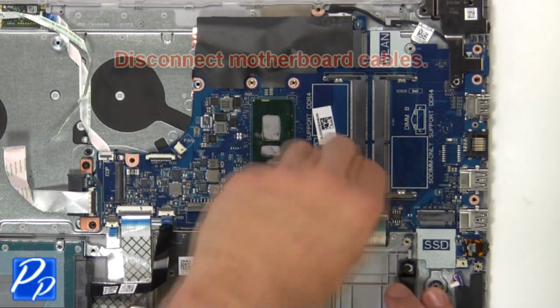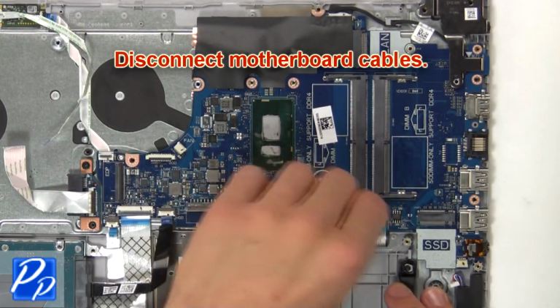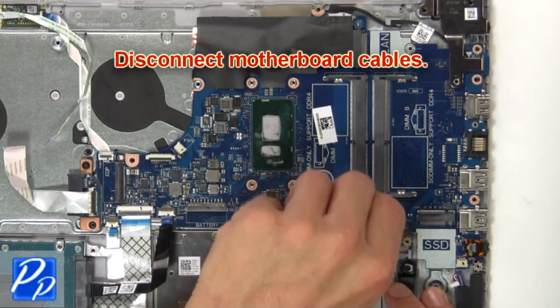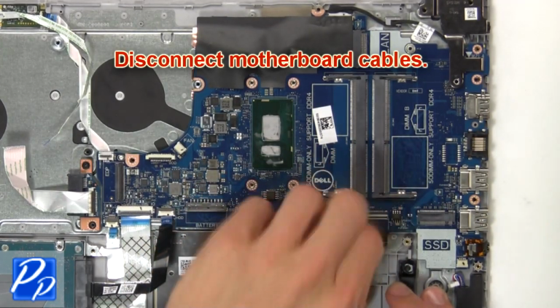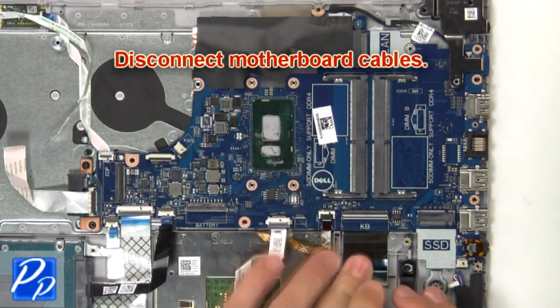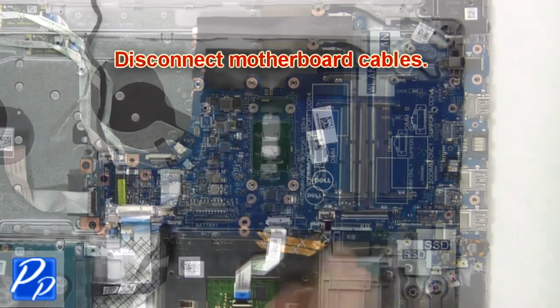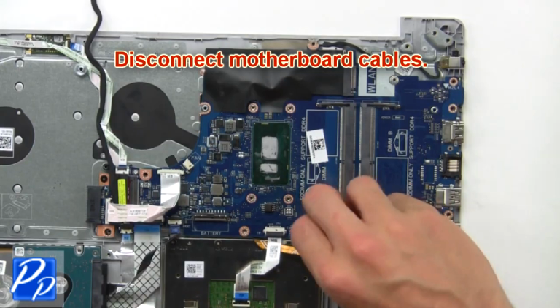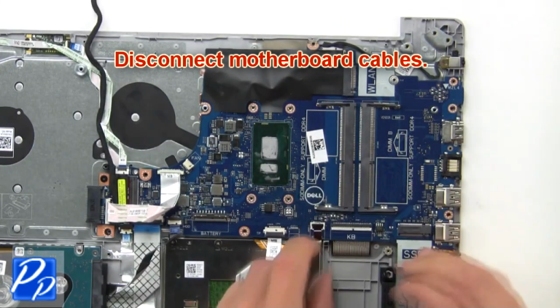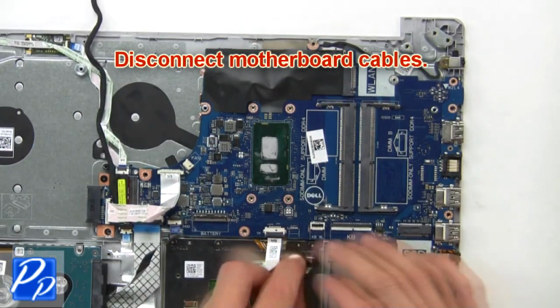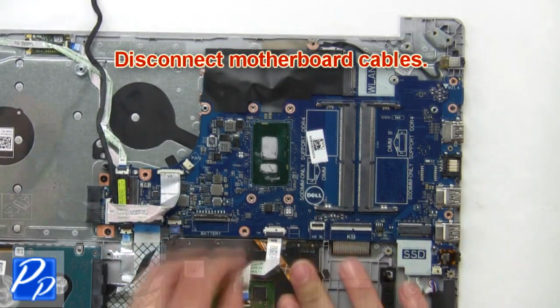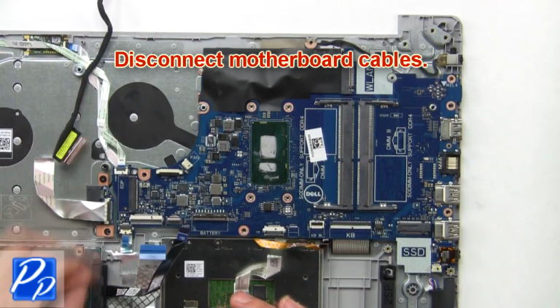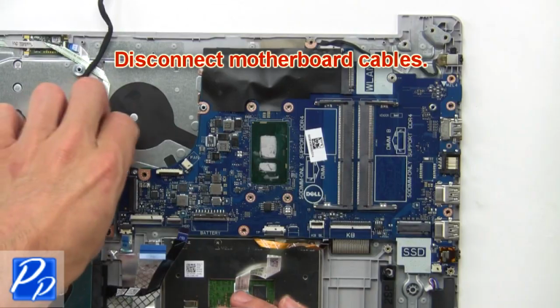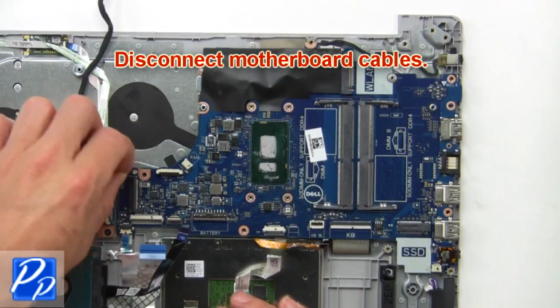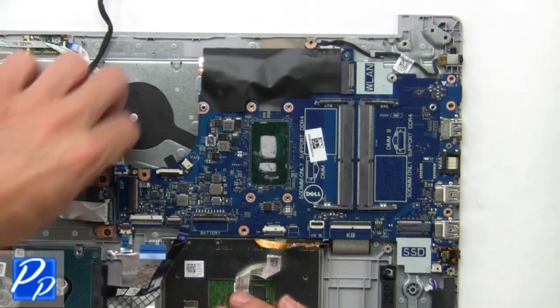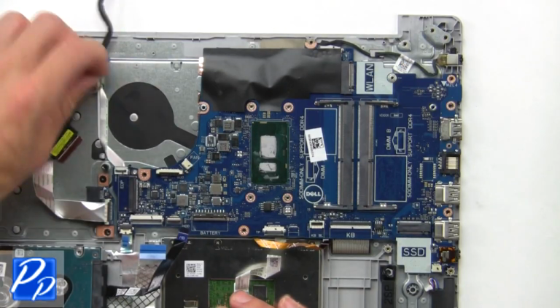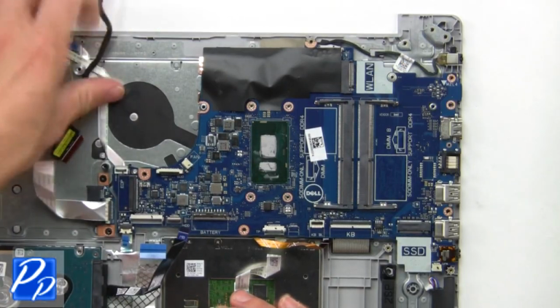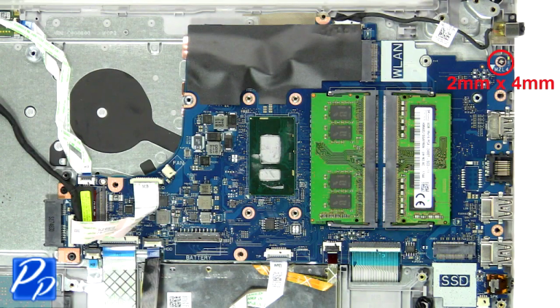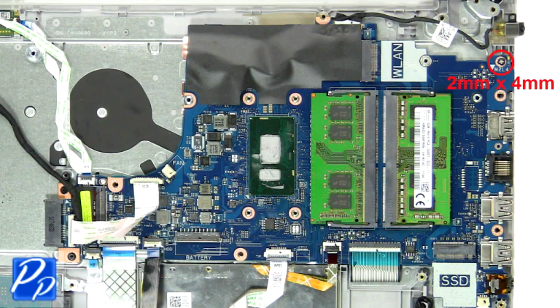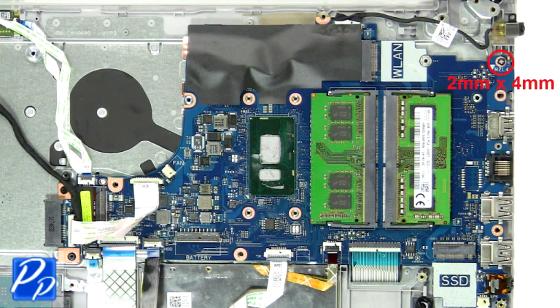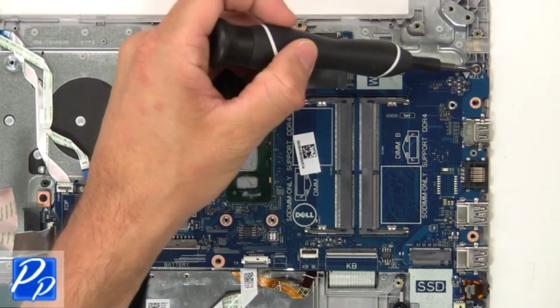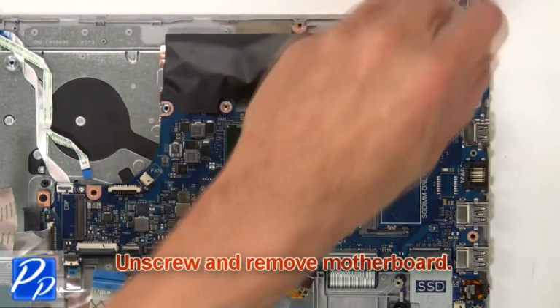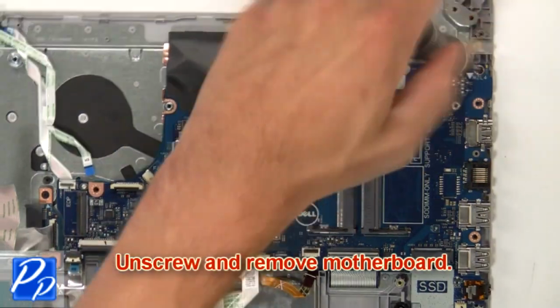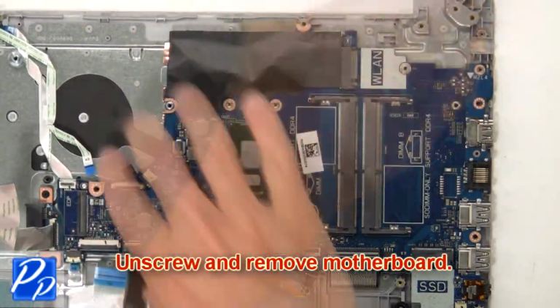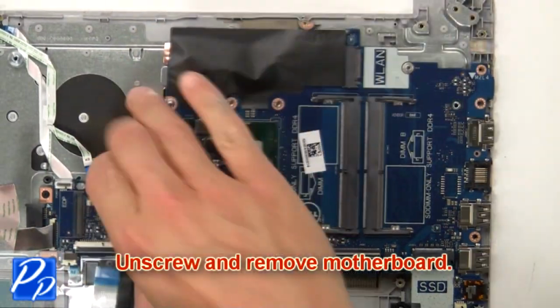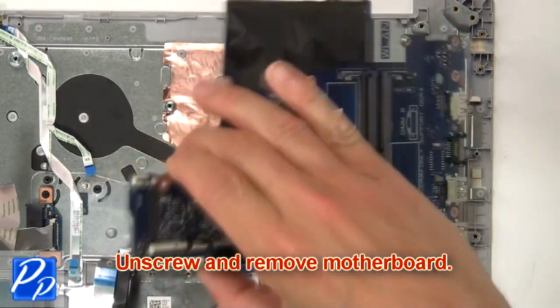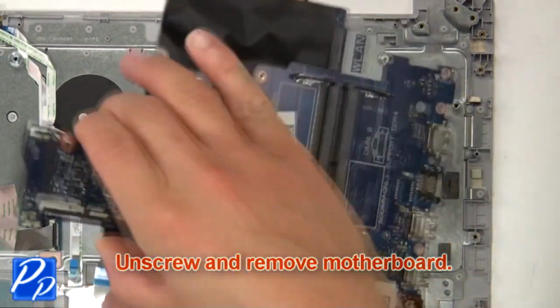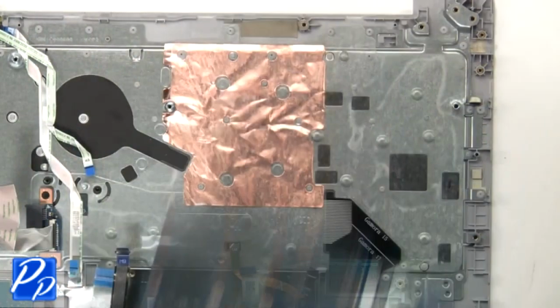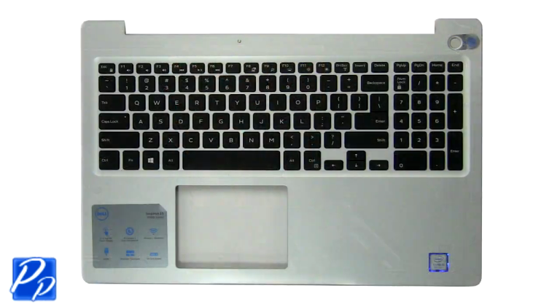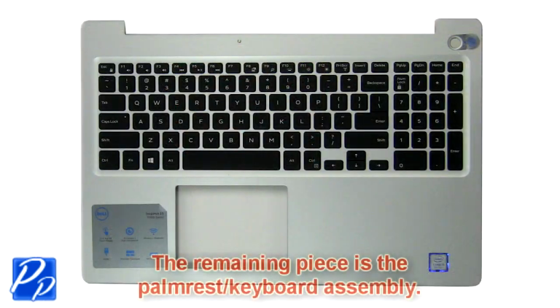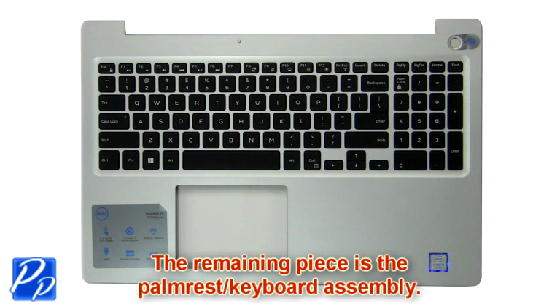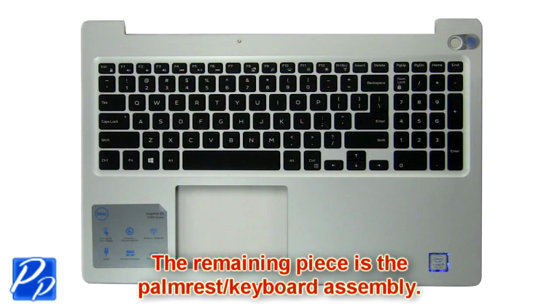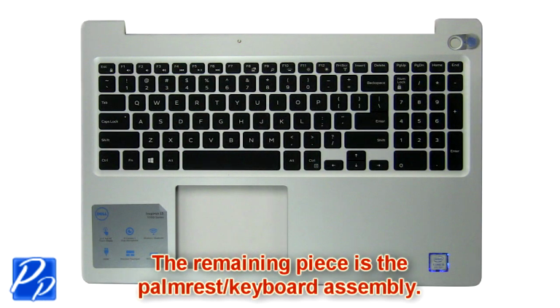Then unscrew and disconnect the DC jack. Now disconnect the motherboard cables. Then unscrew and remove the motherboard. The remaining piece is the palm rest.